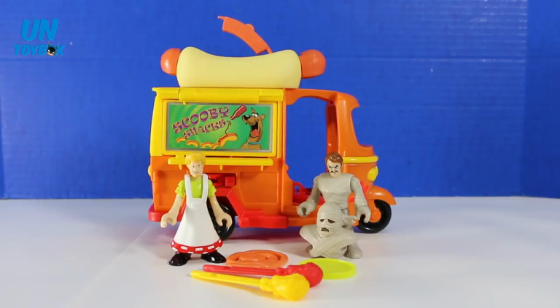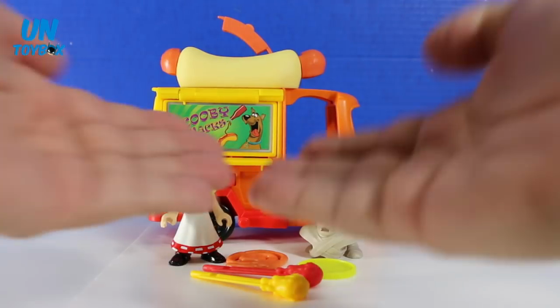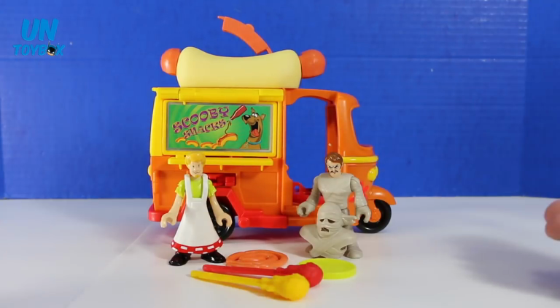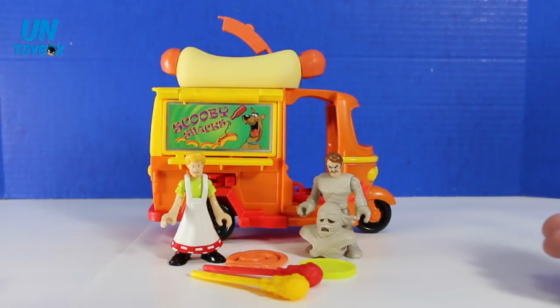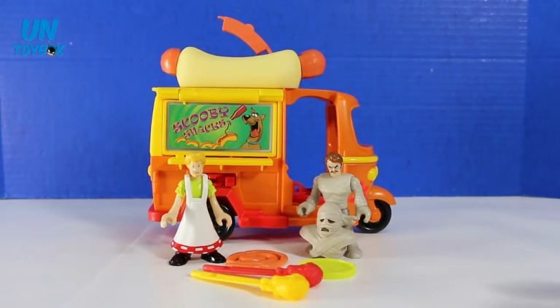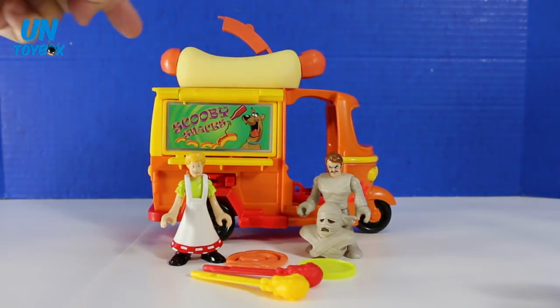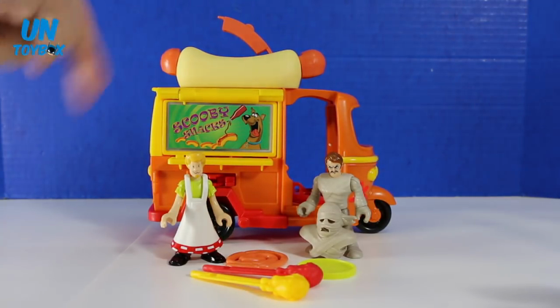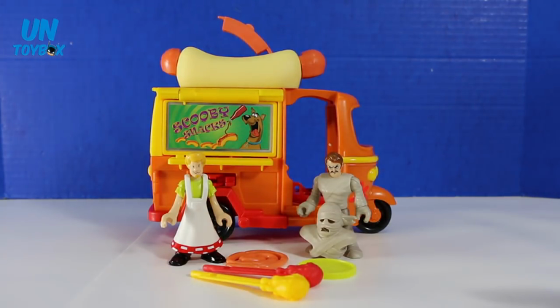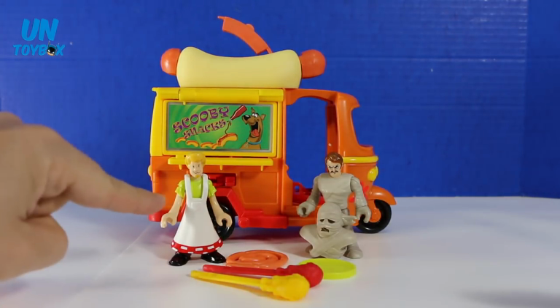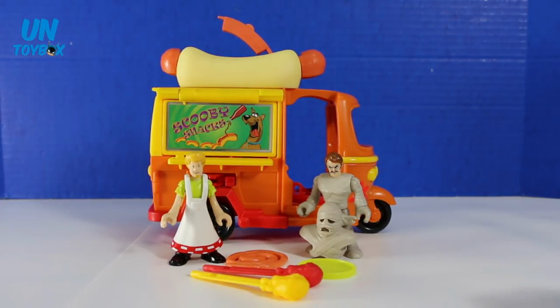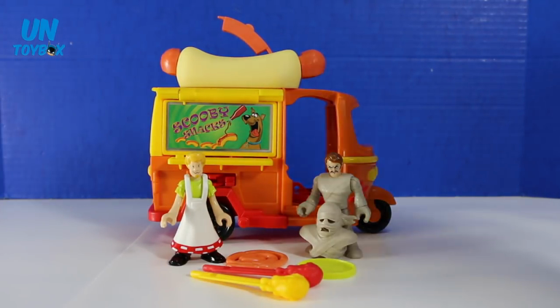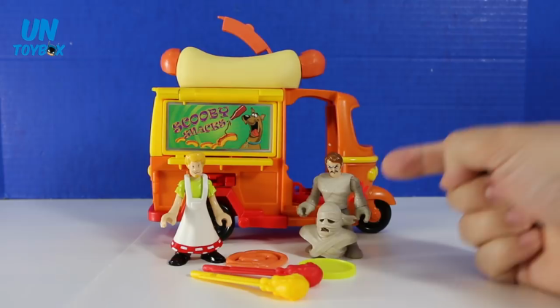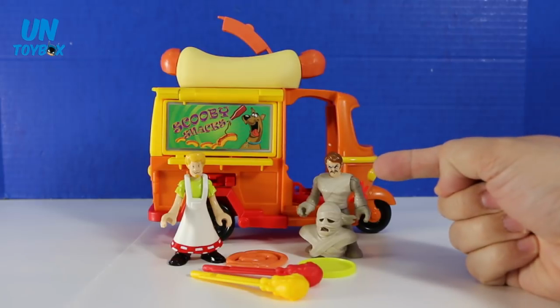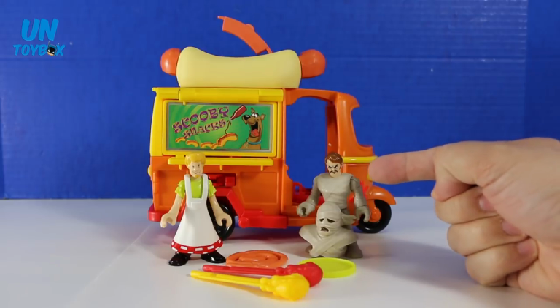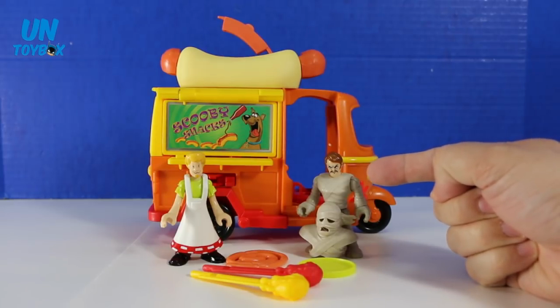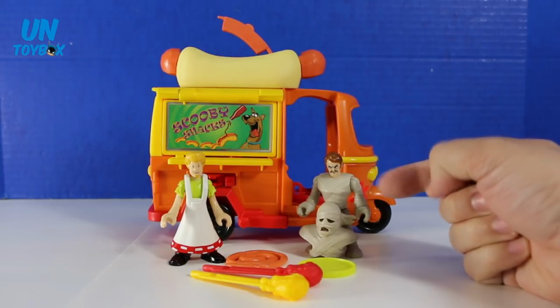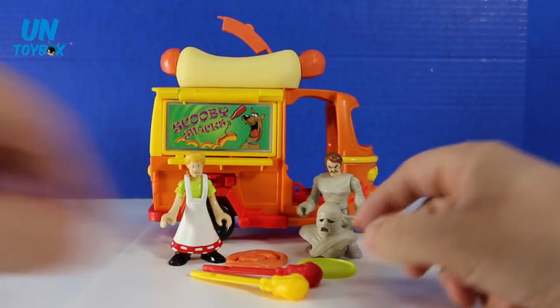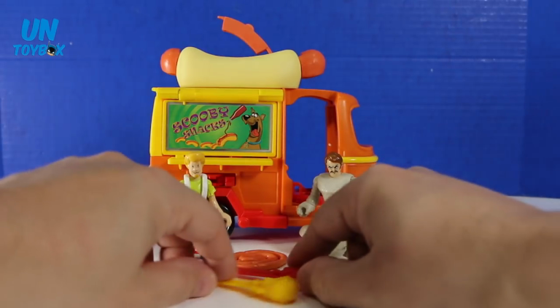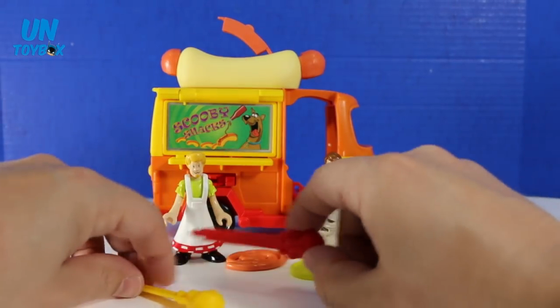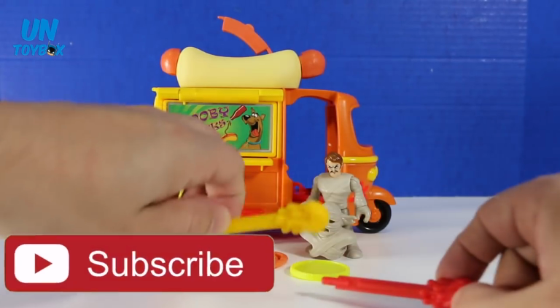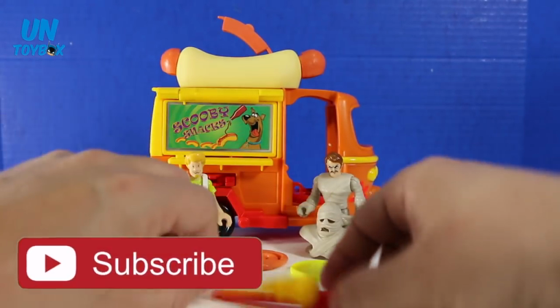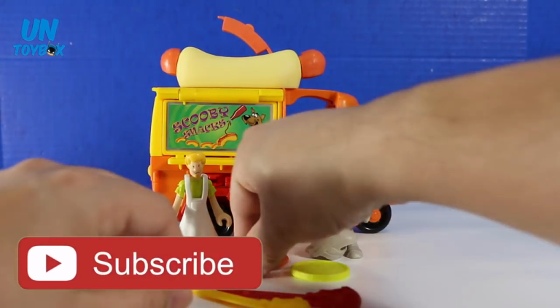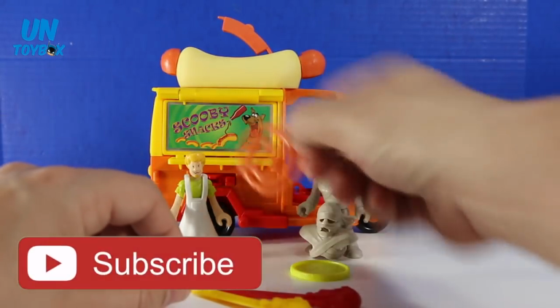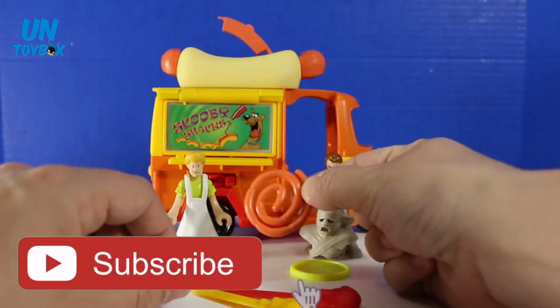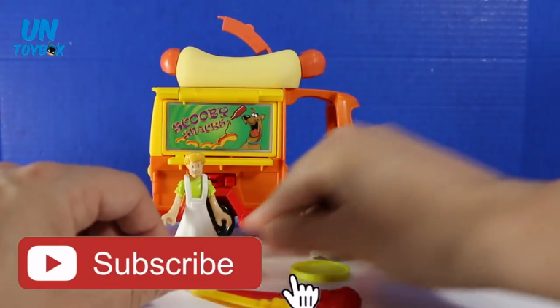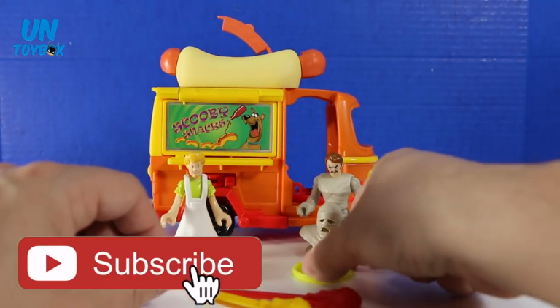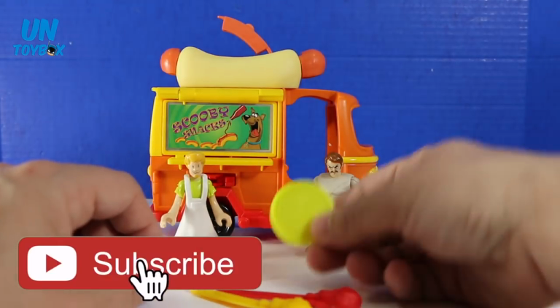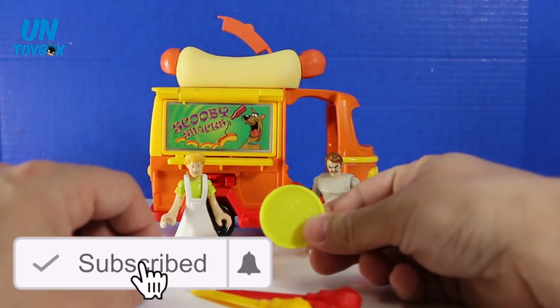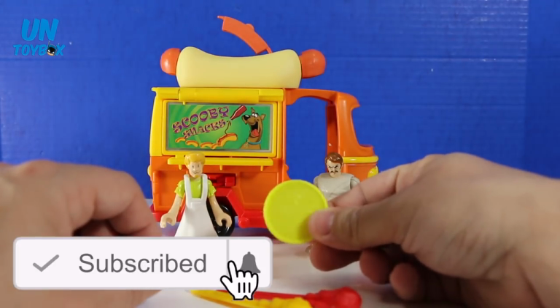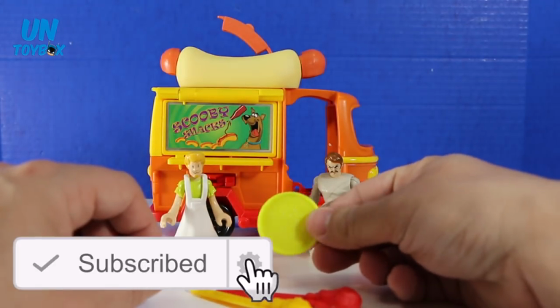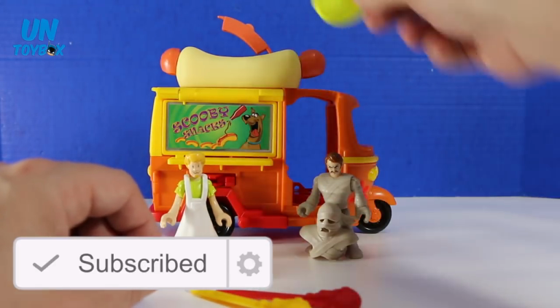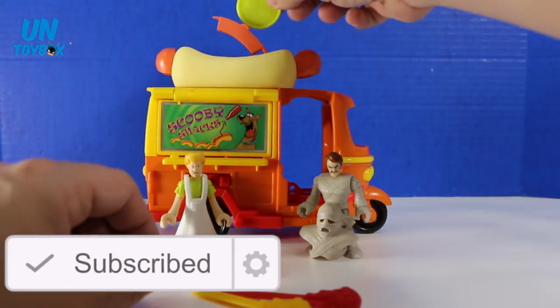So here's everything out of the package. We have the hot dog truck. We have a Shaggy figure. We have Mr. Najeeb, aka The Mummy. We have a ketchup and a mustard missile. We have some sausage links, and we have a pickle disc projectile for up here.